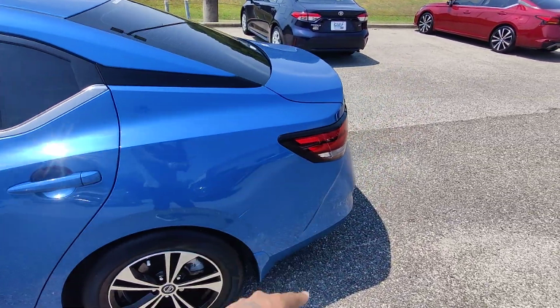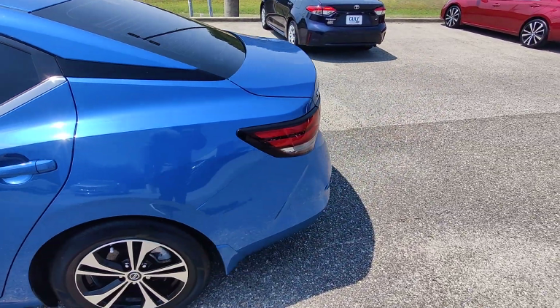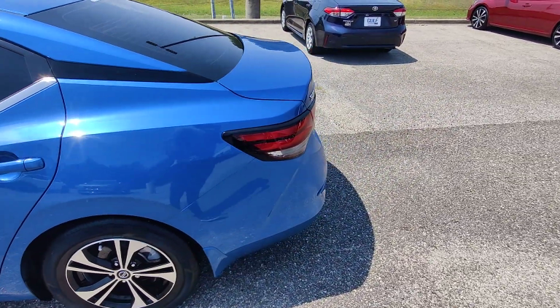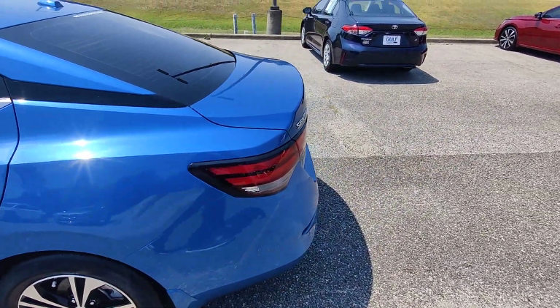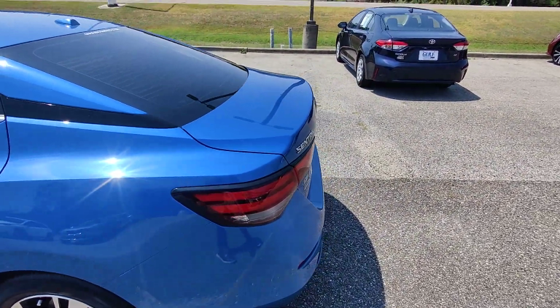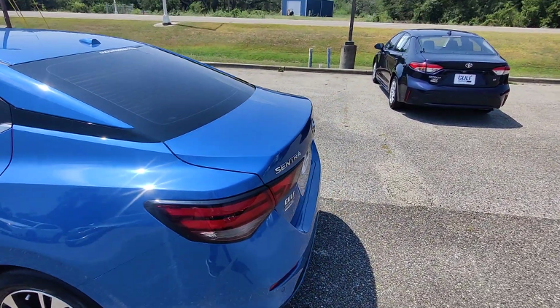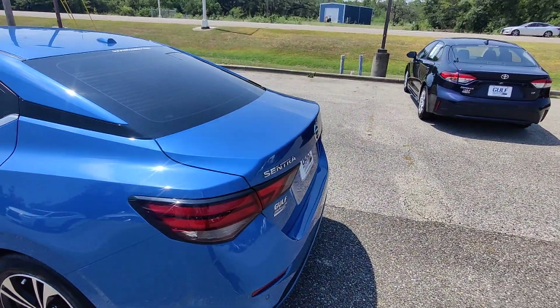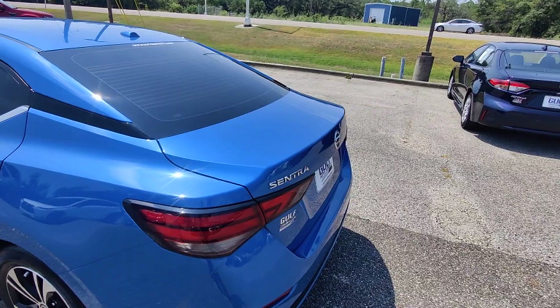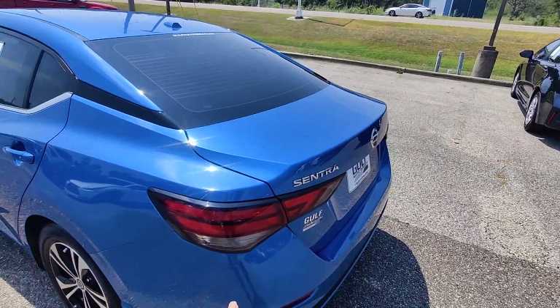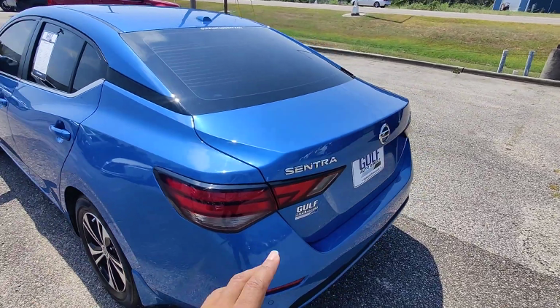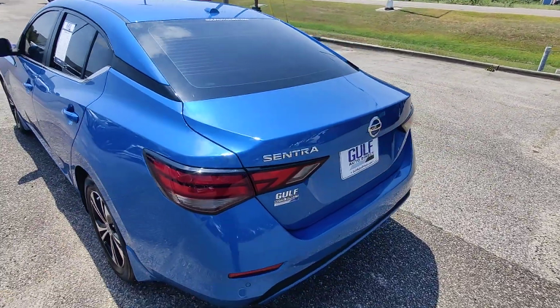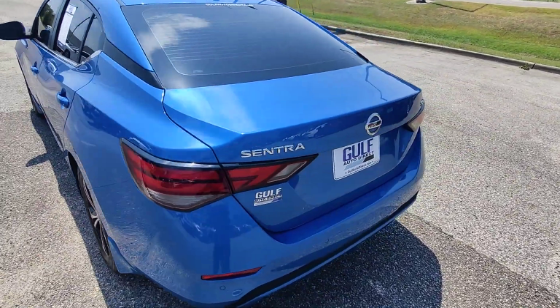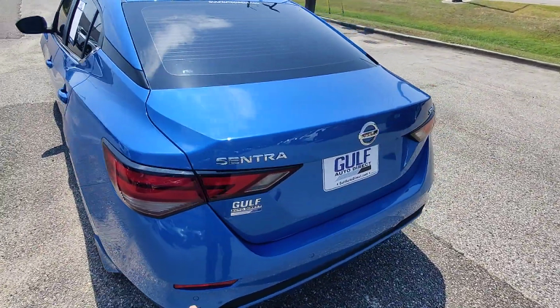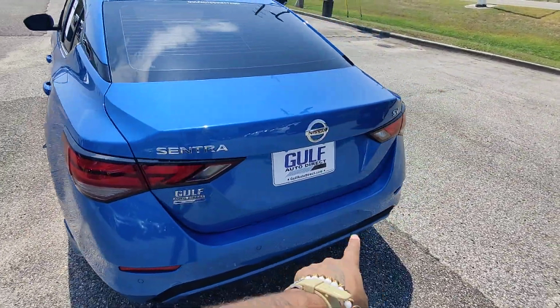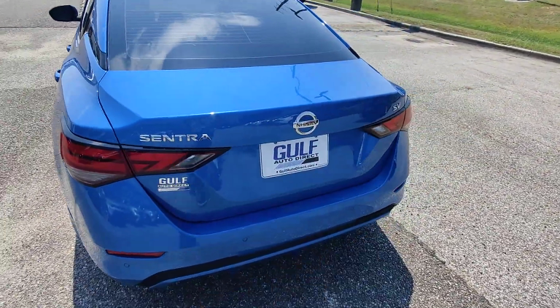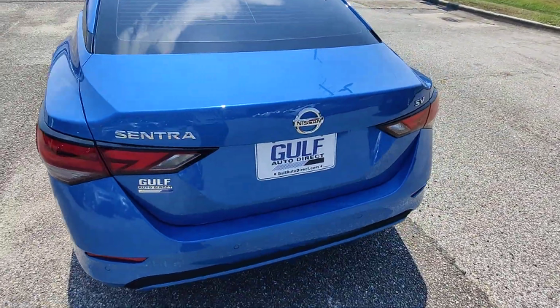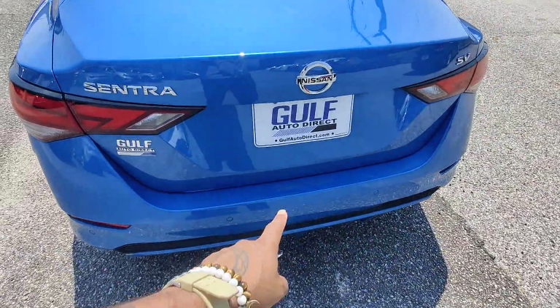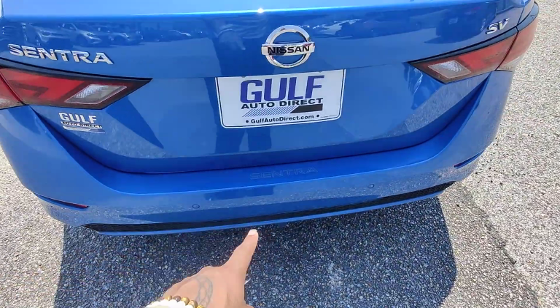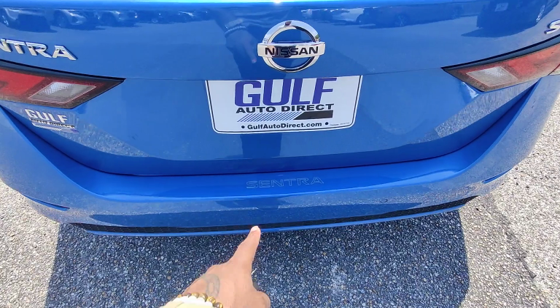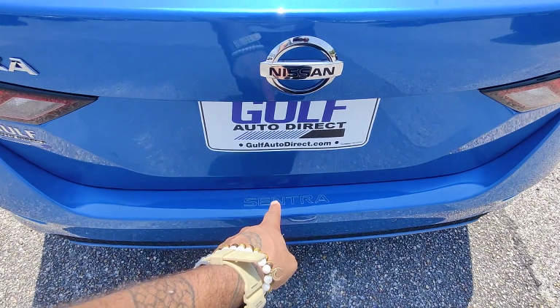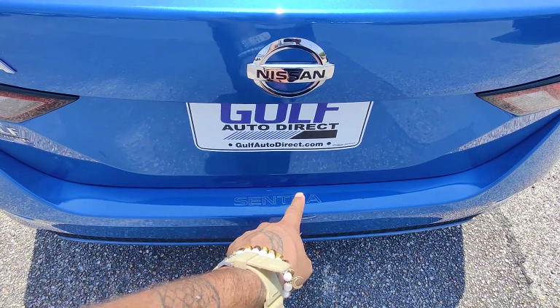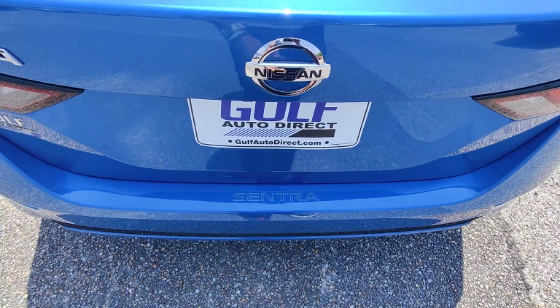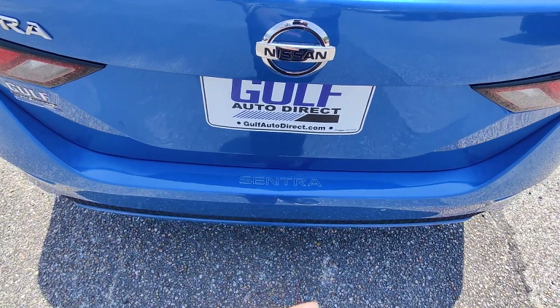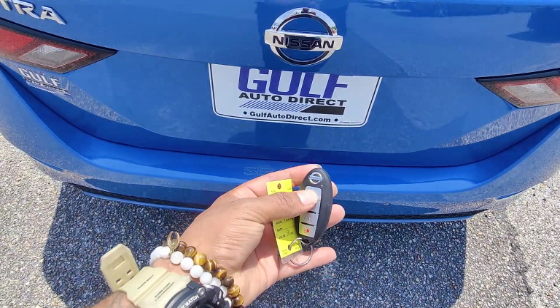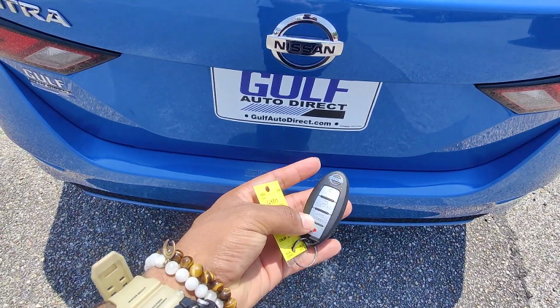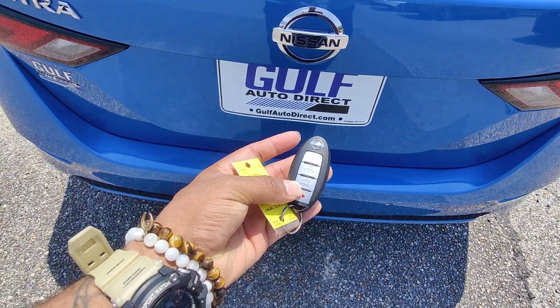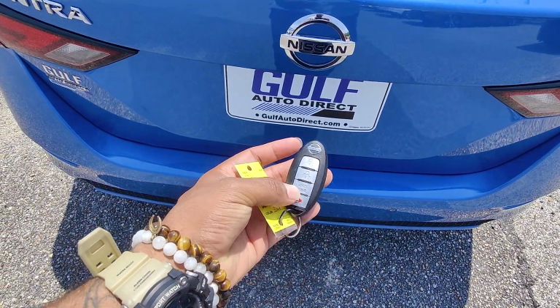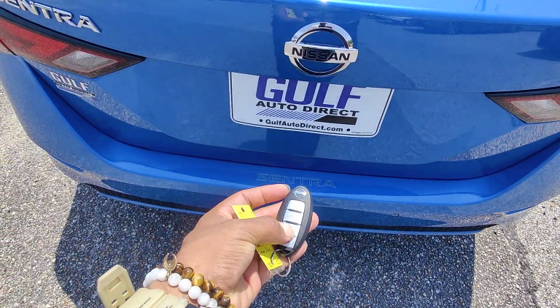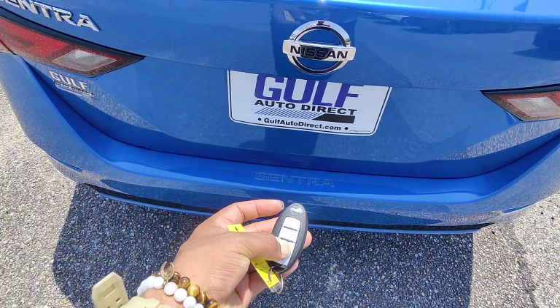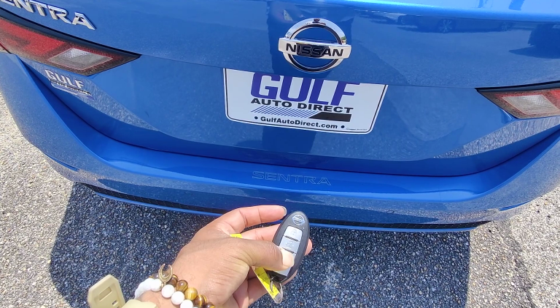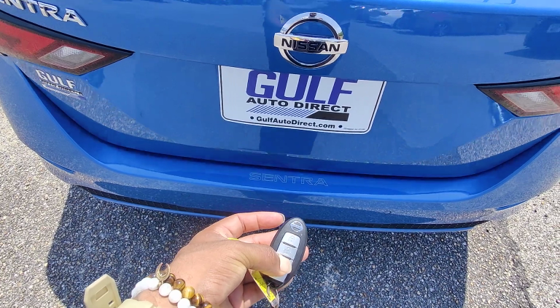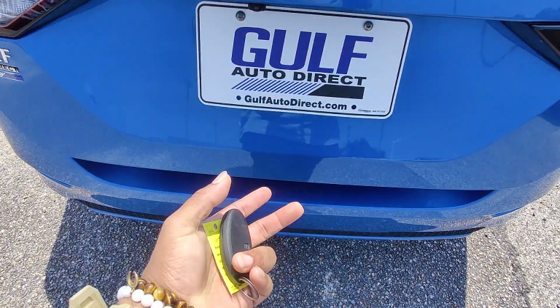Wrap around taillights, which are highly rated in safety. No cracks, no holes, no moisture buildup. We have all four sensors here on the back. Nice little Sentra insignia there. And on the key, we do have access to the trunk via the key fob.